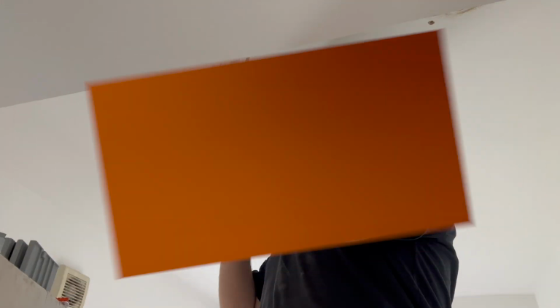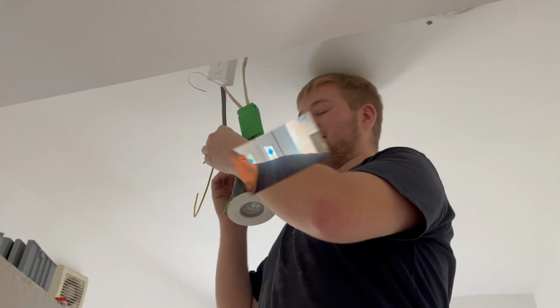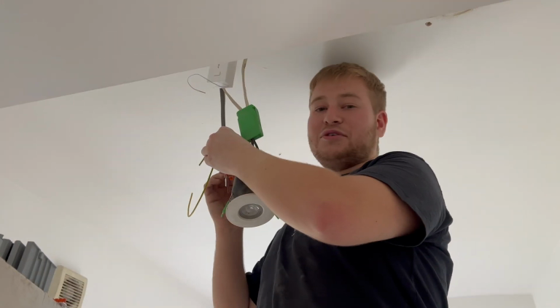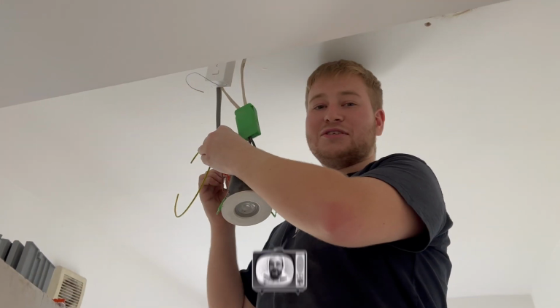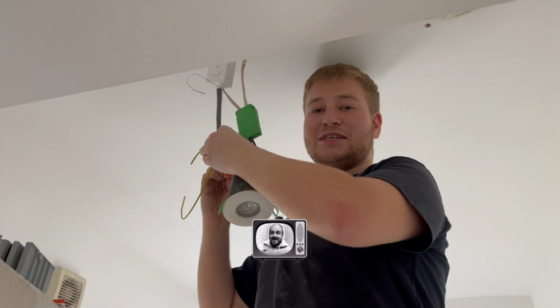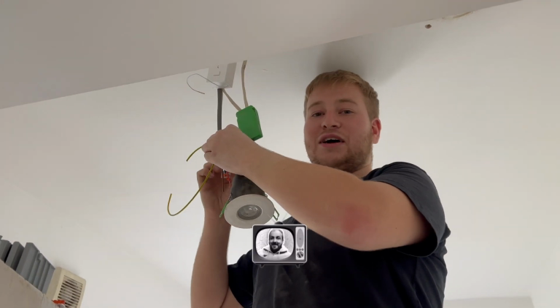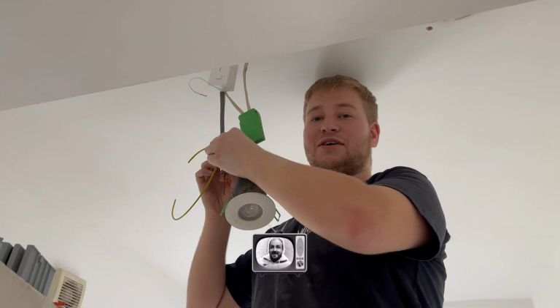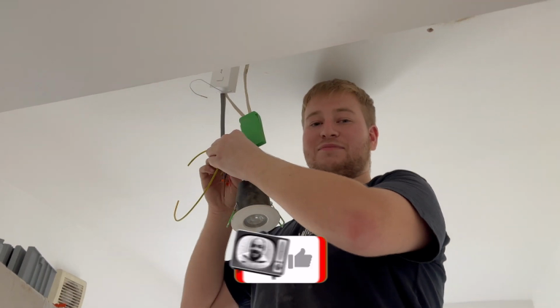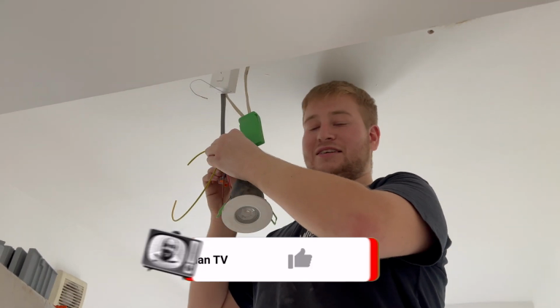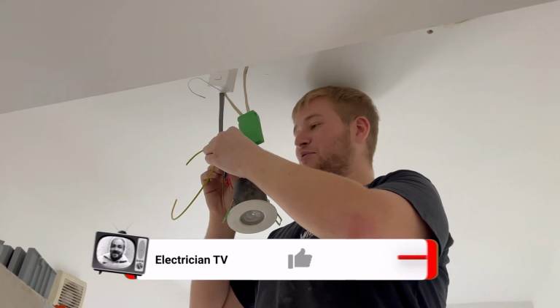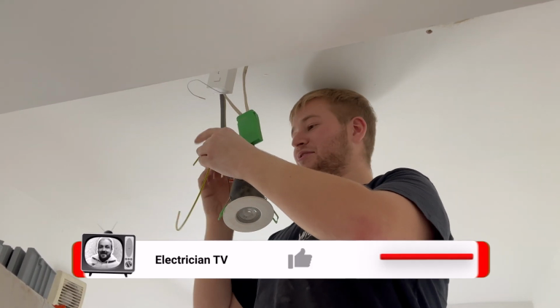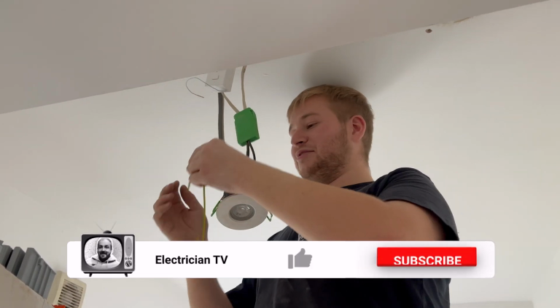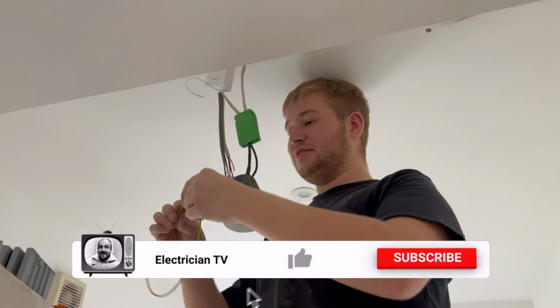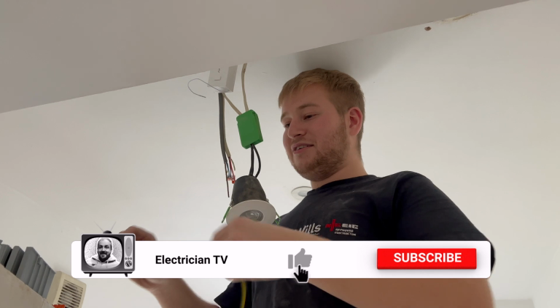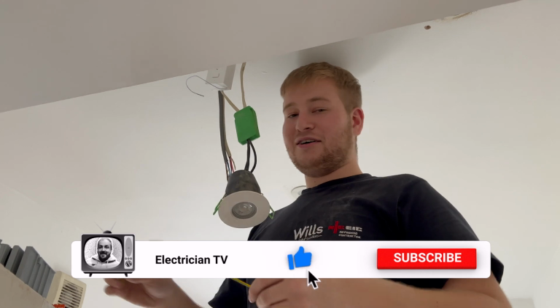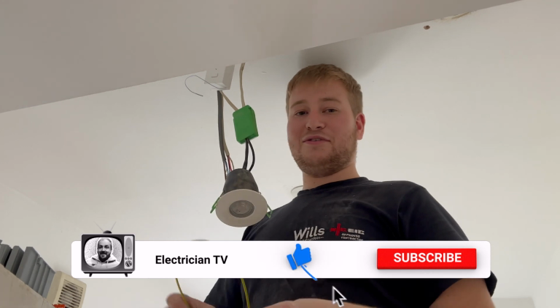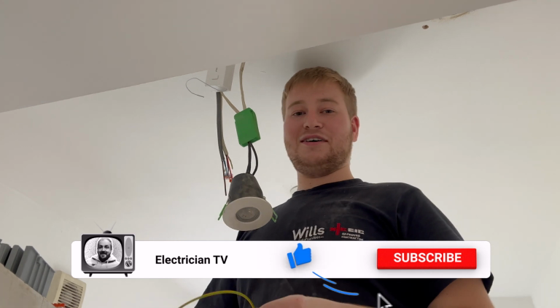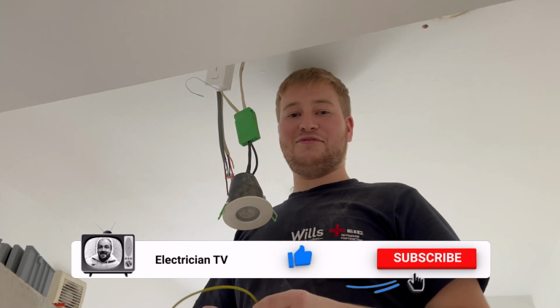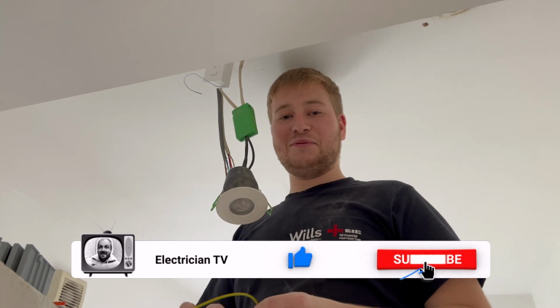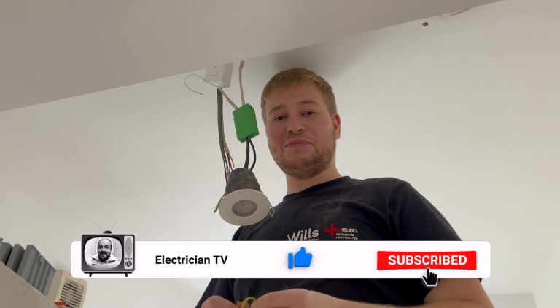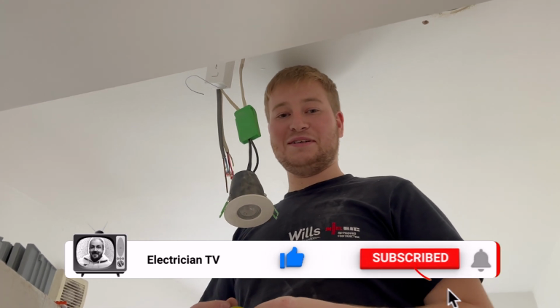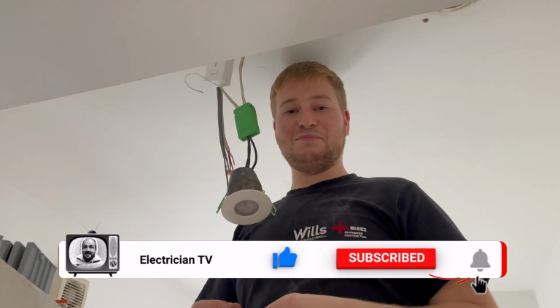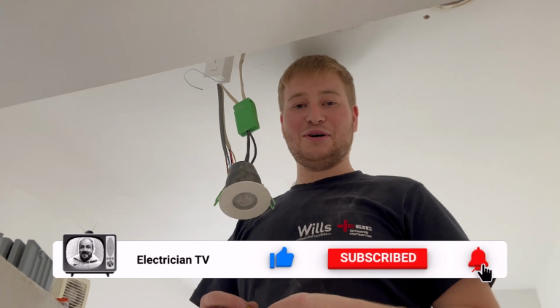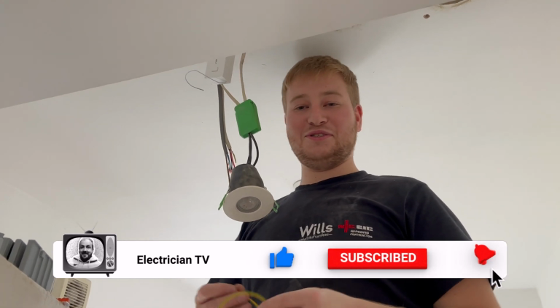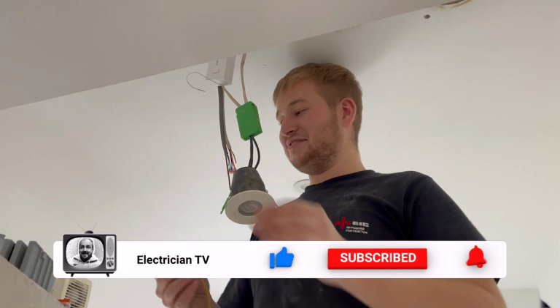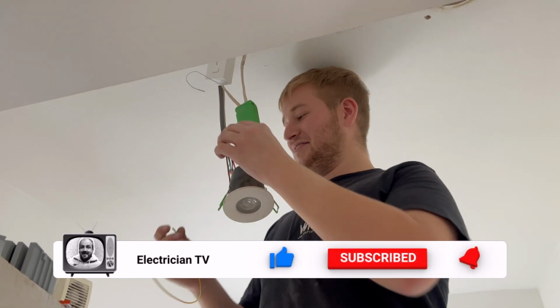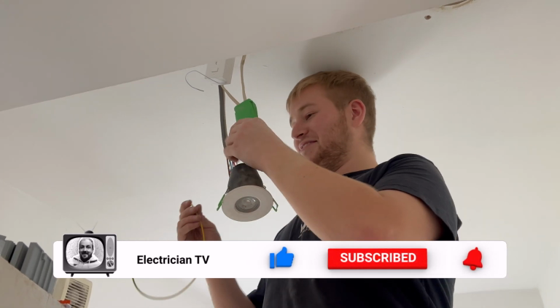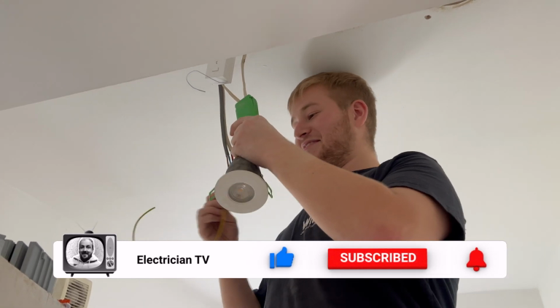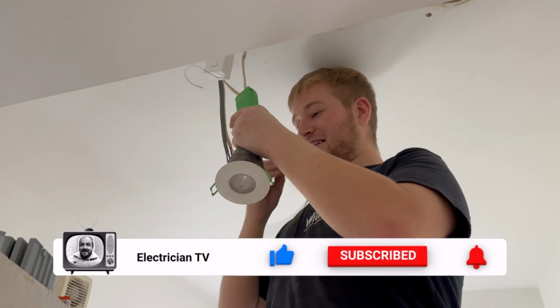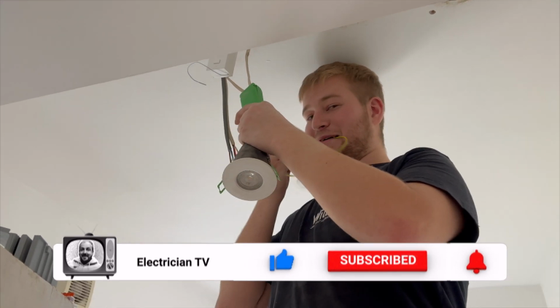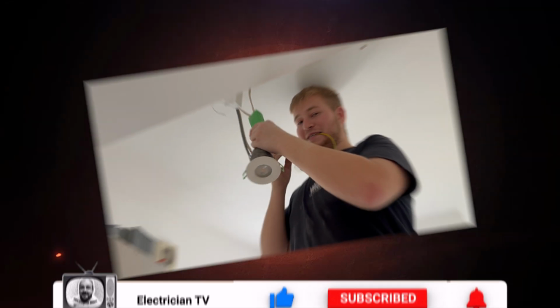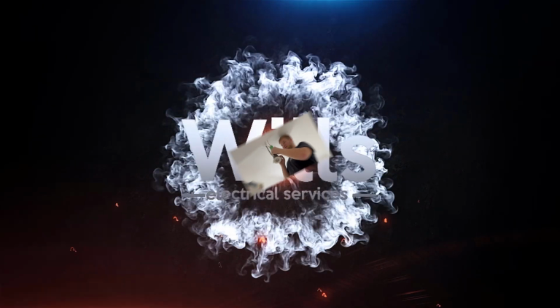You can do us a massive favour — support the channel, like, follow, and subscribe. Helps the channel greatly.